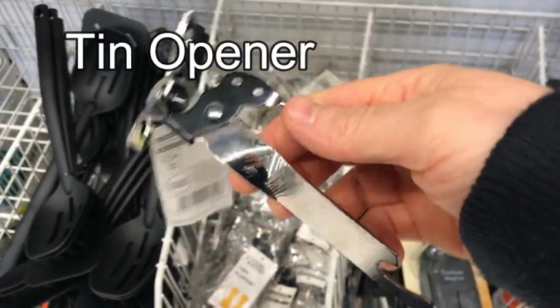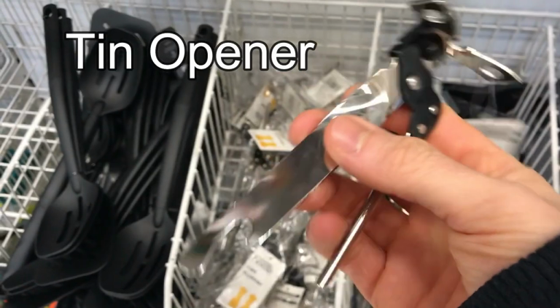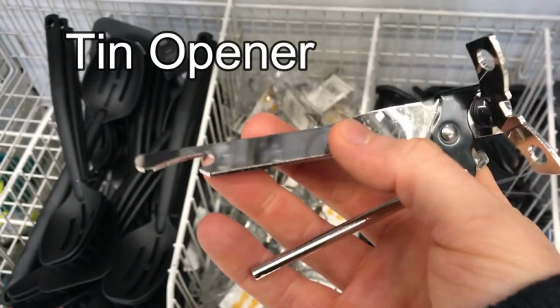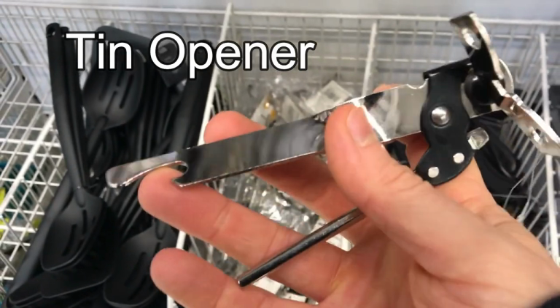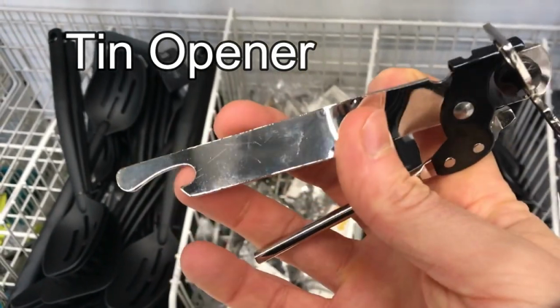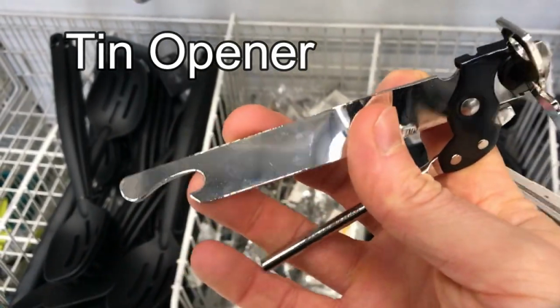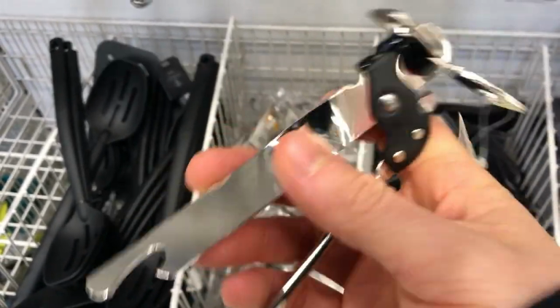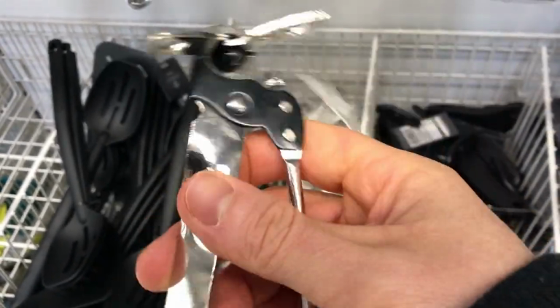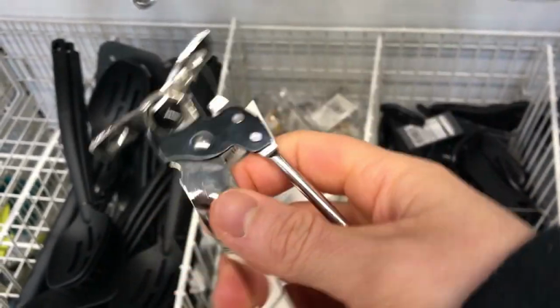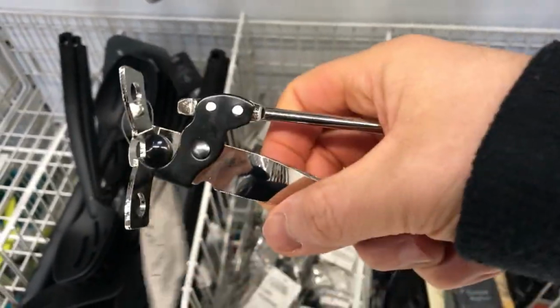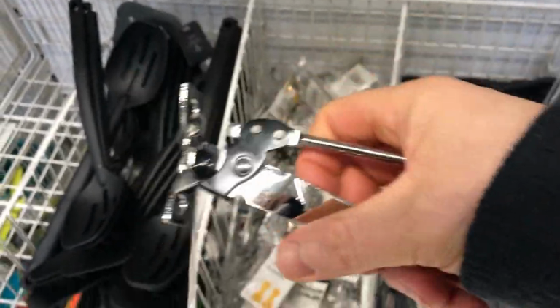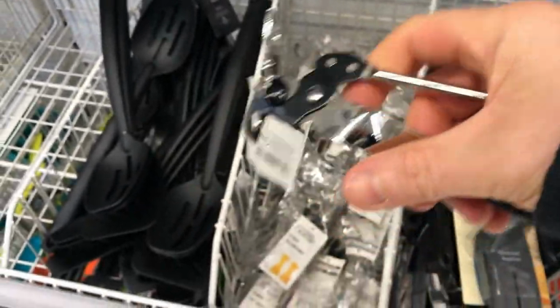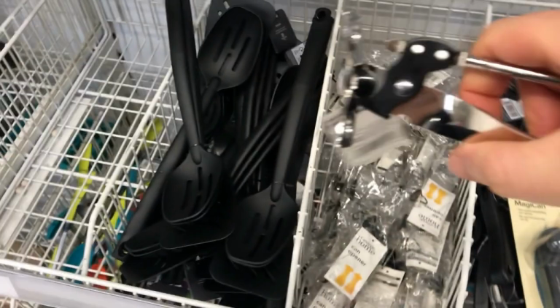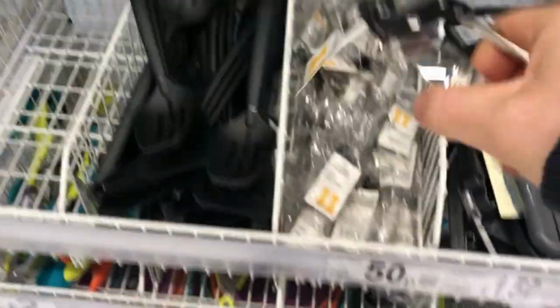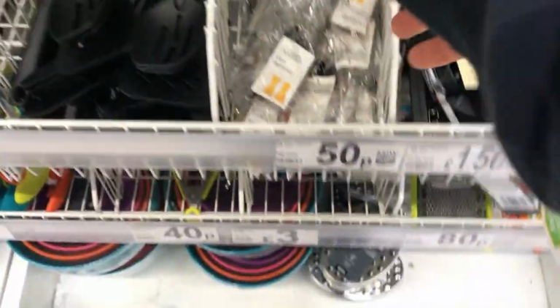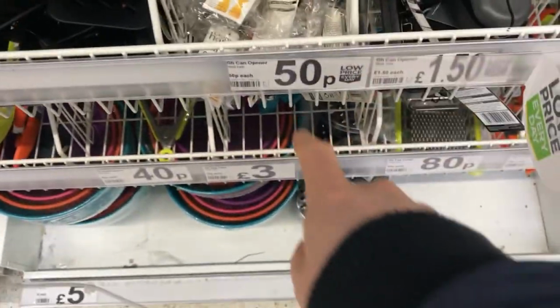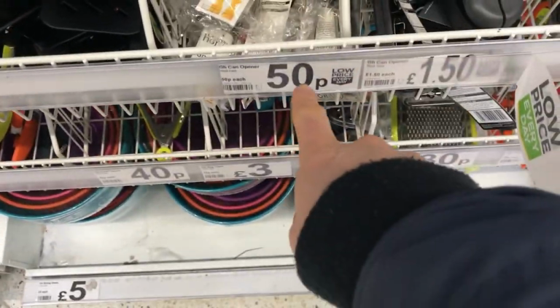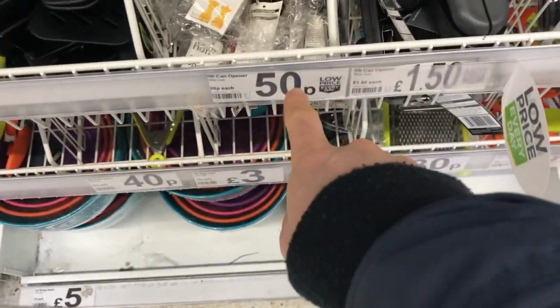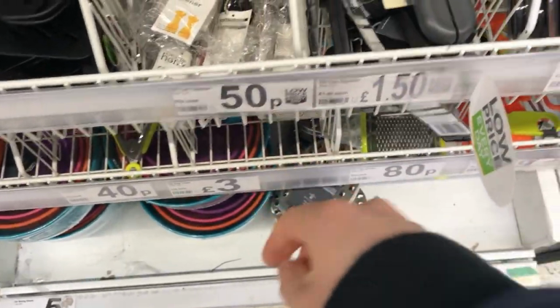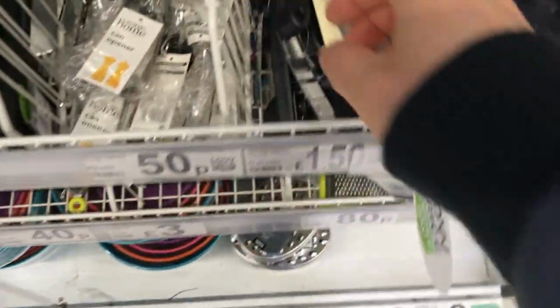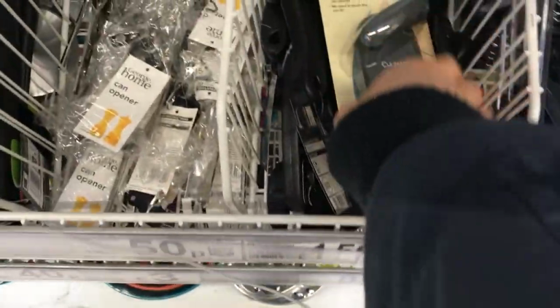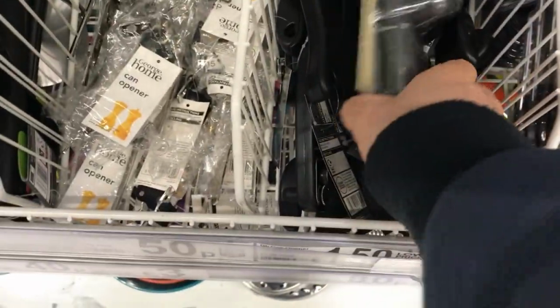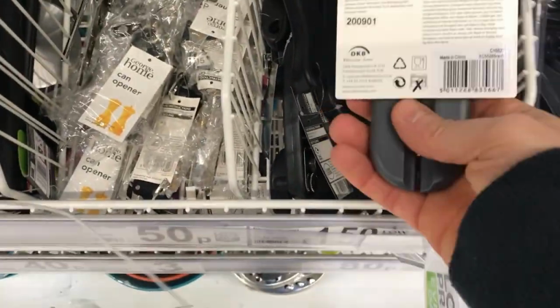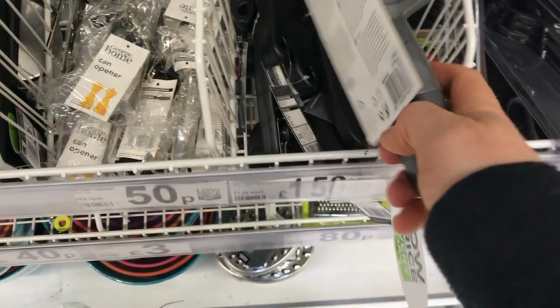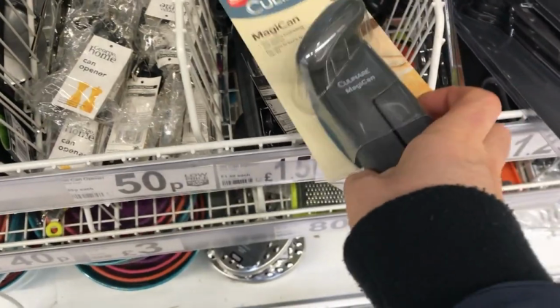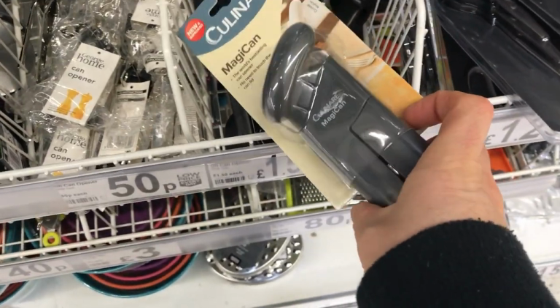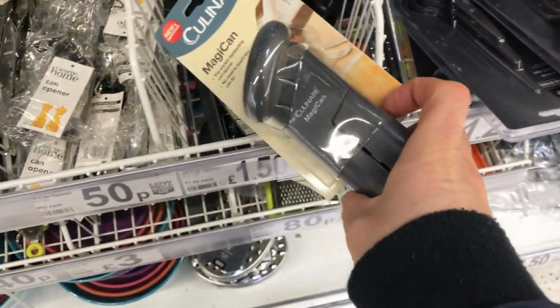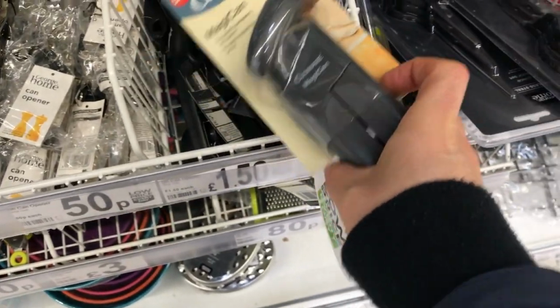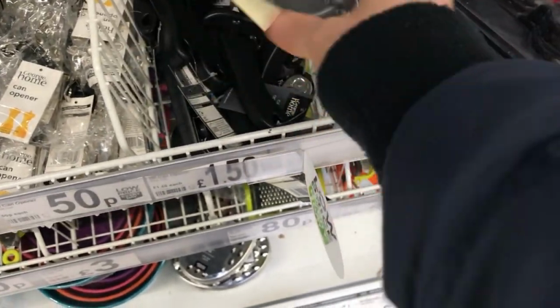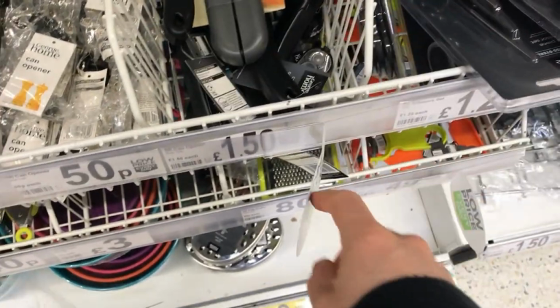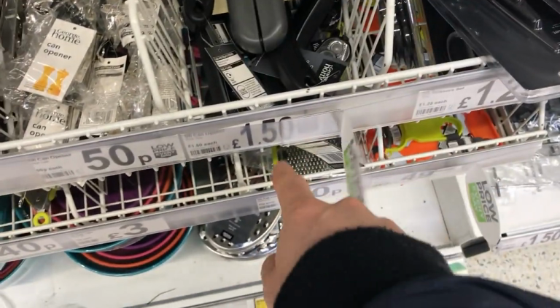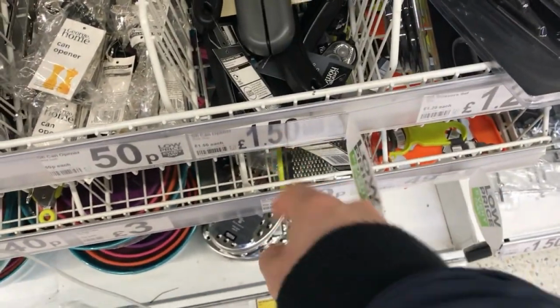Here we've got a tin opener. This bottom bit can also be used for opening bottles, but that is what we would call a tin opener. It's cheap — it's only 50p. Then you've got this other kind here — these are the more modern type of tin opener, they're a bit dearer at £1.50.